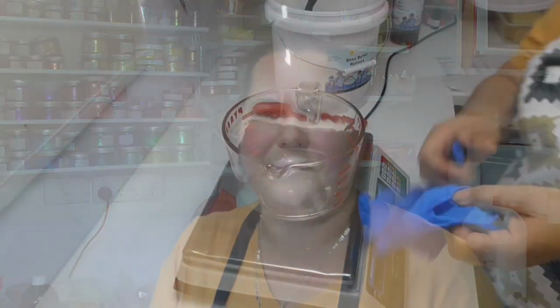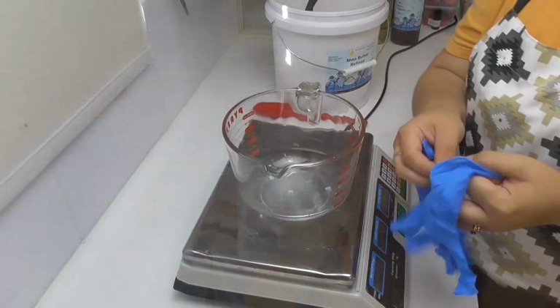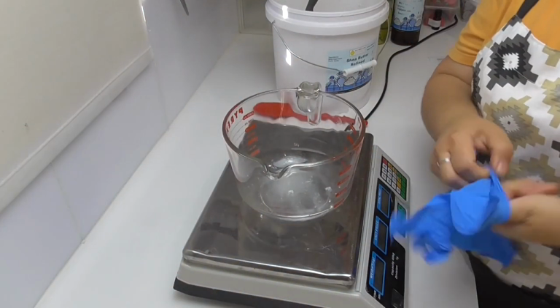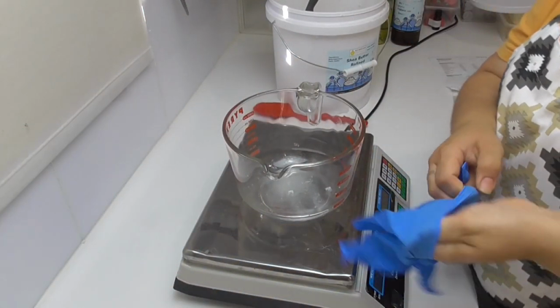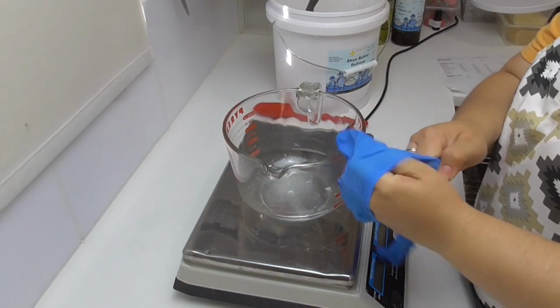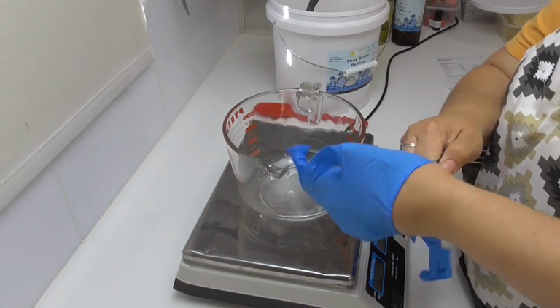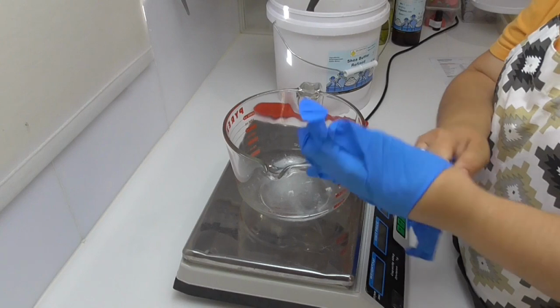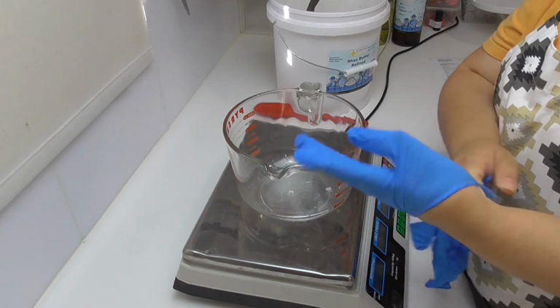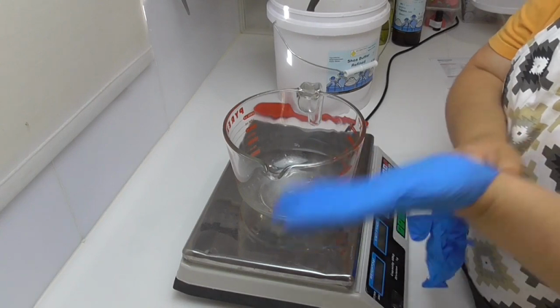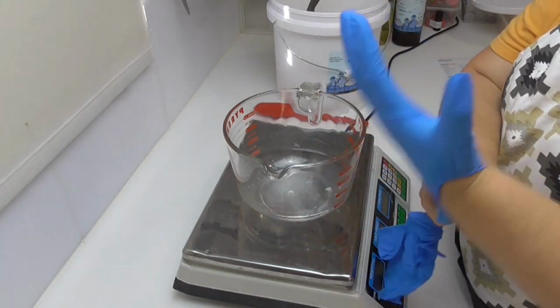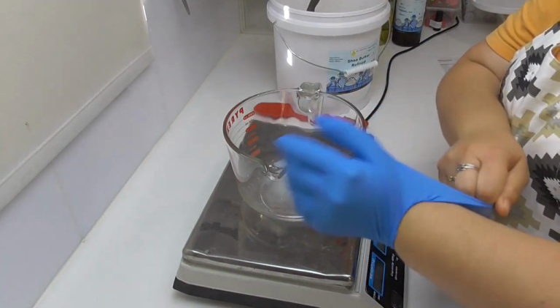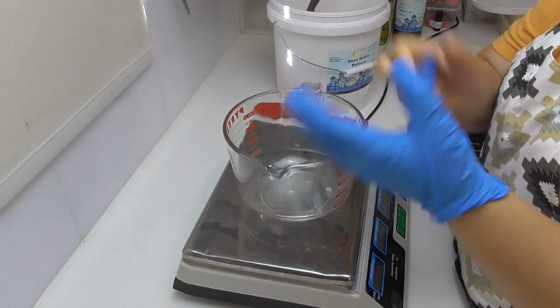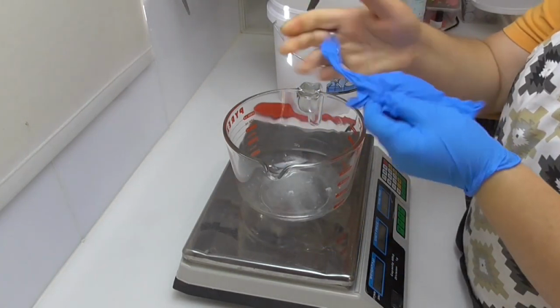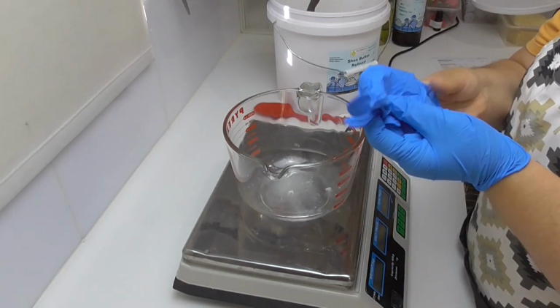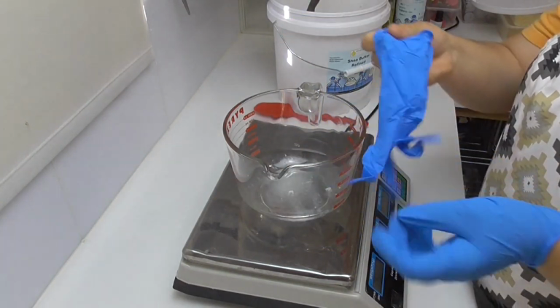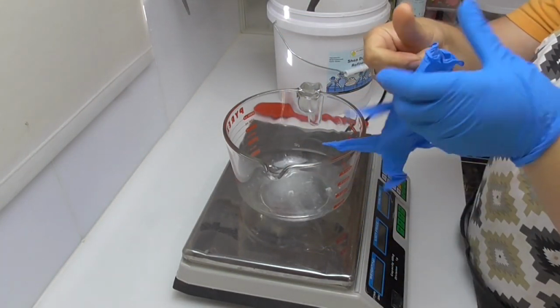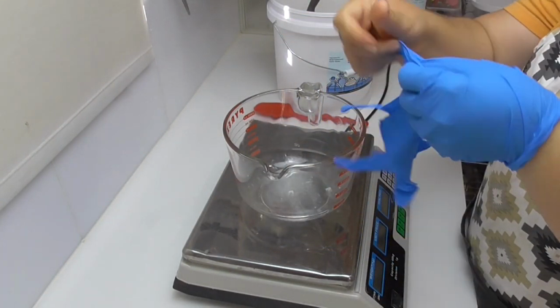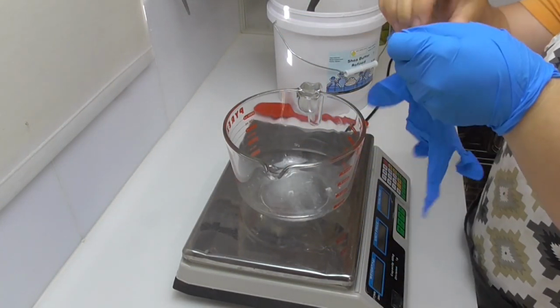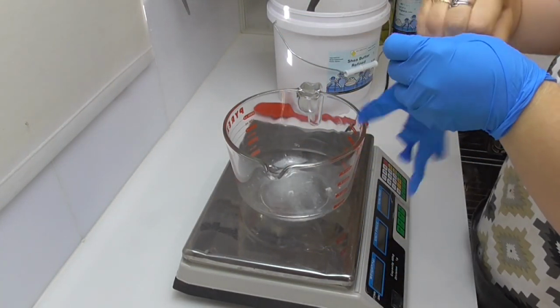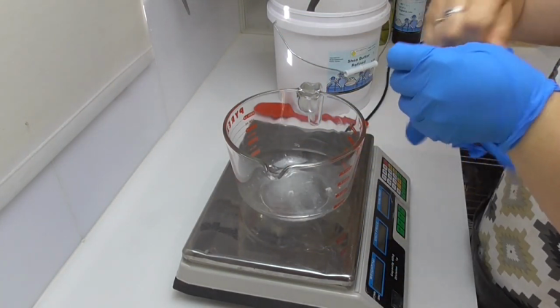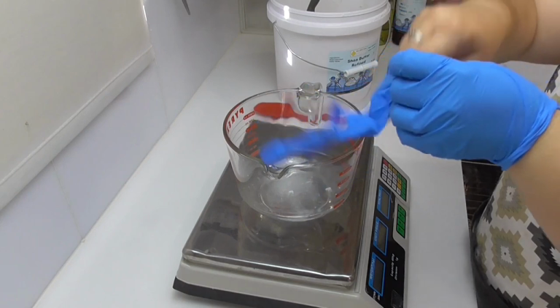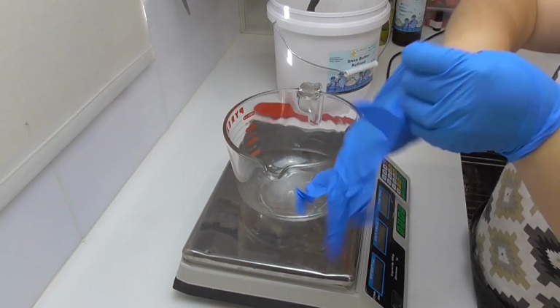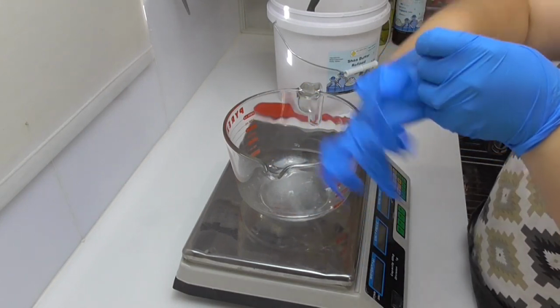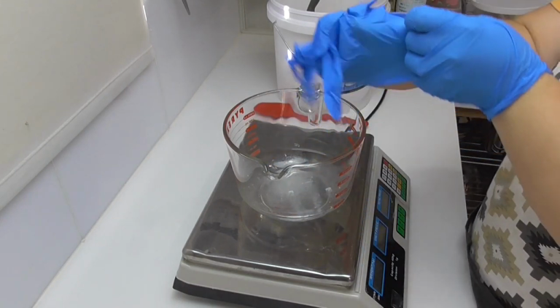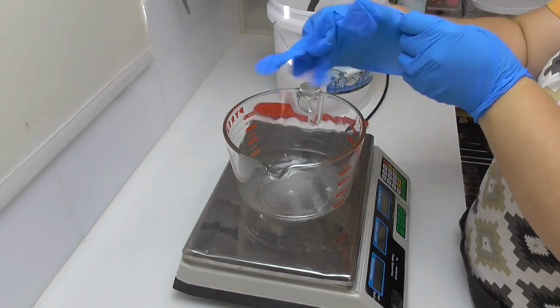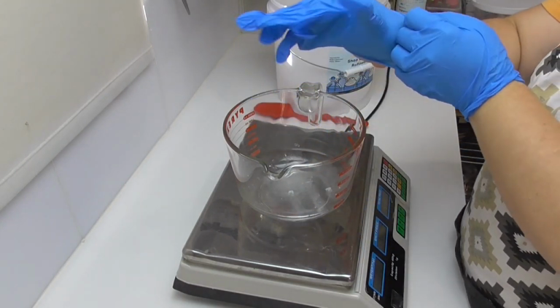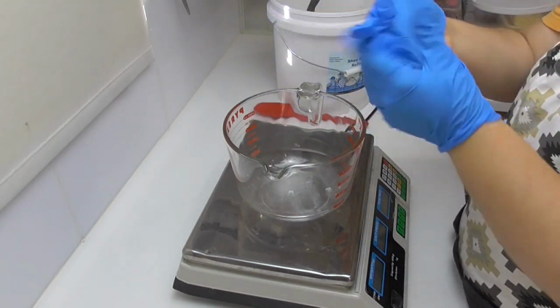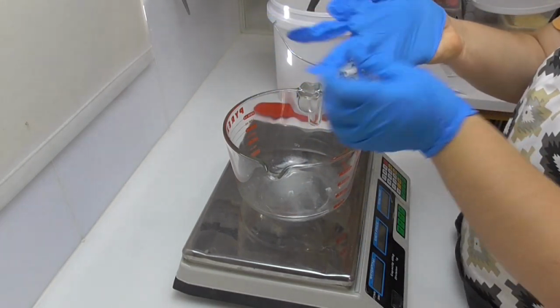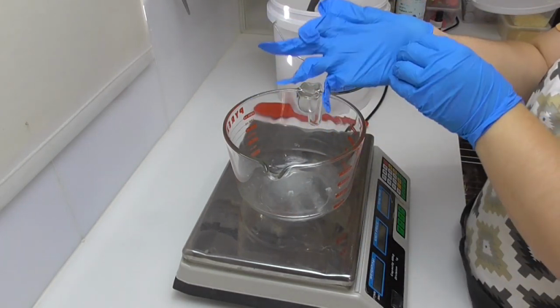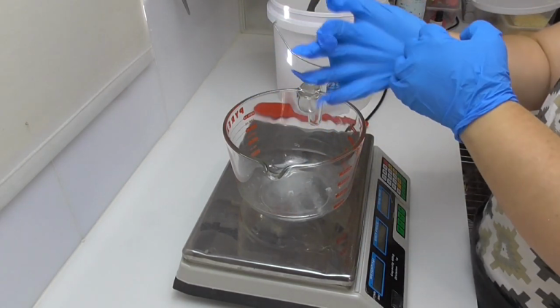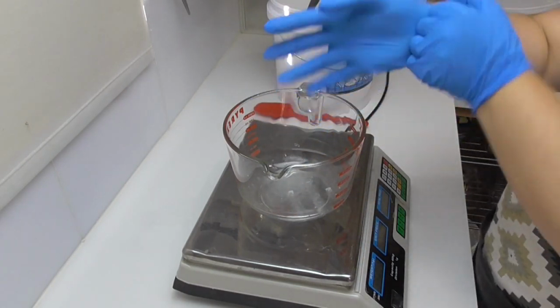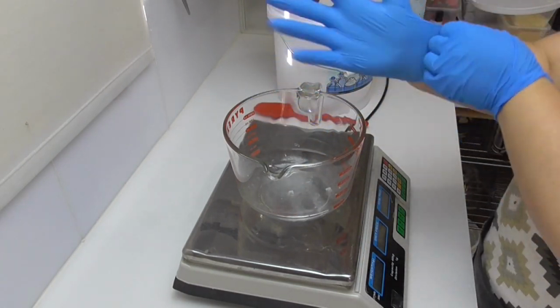I have sanitized all my benches and equipment with a 10% bleach solution. I do have my hair net on and we're just popping on a pair of gloves as well.